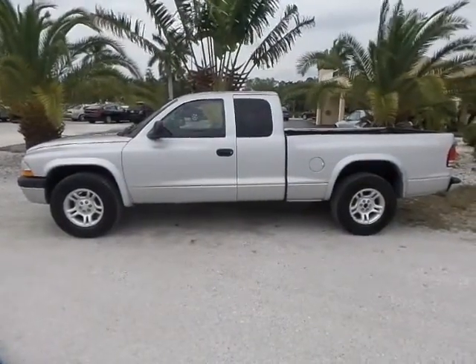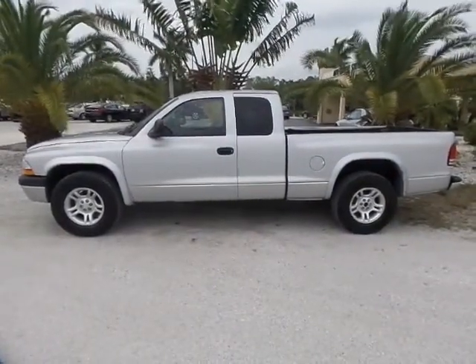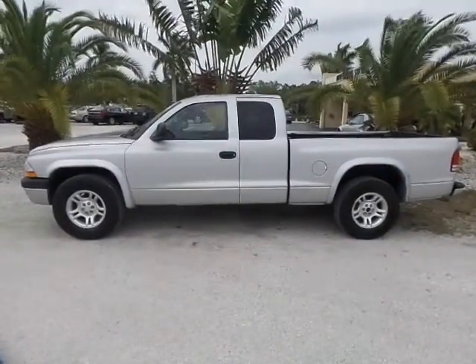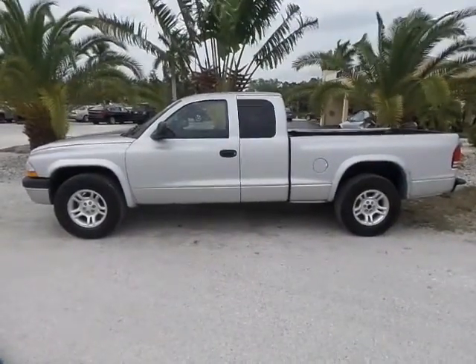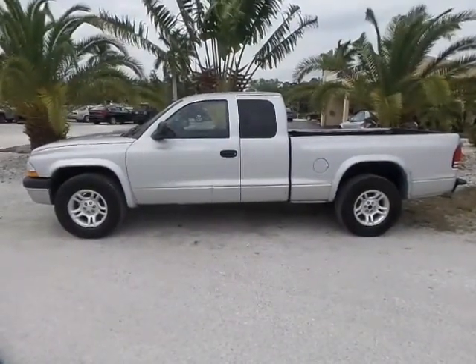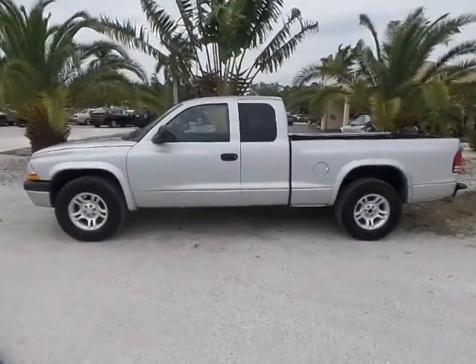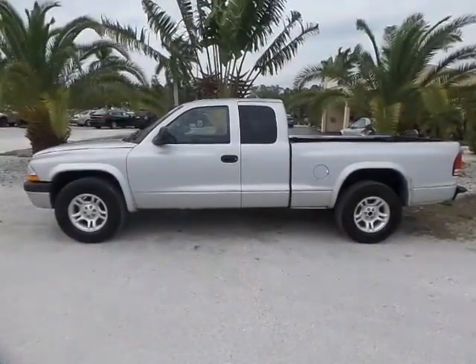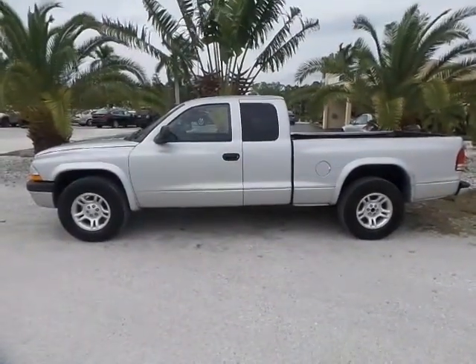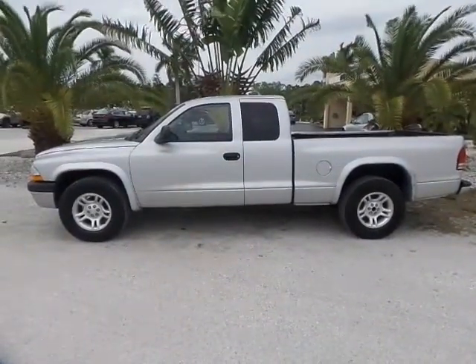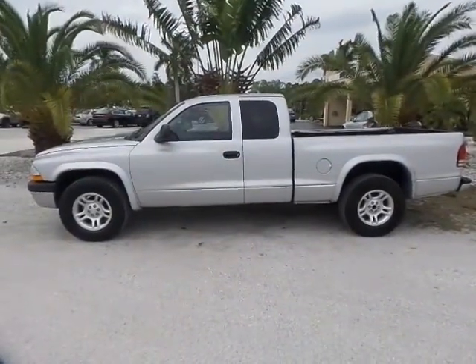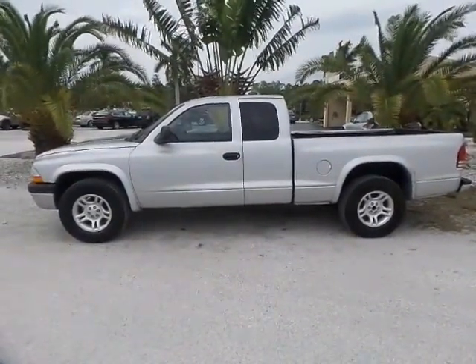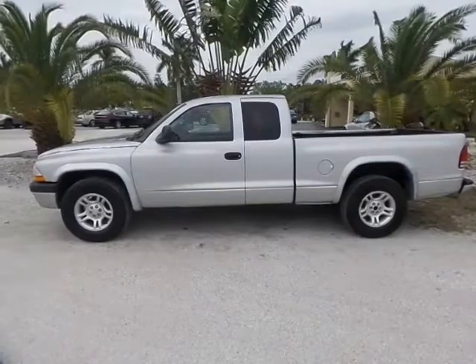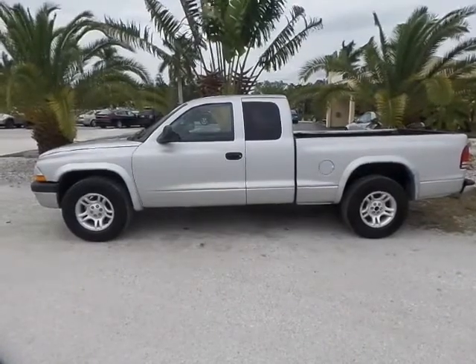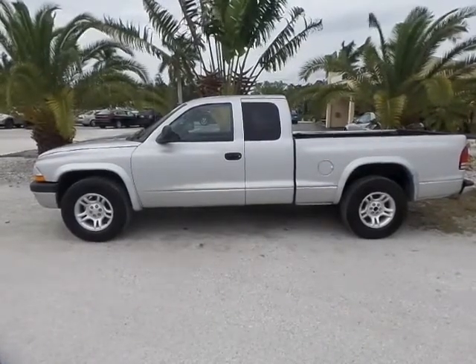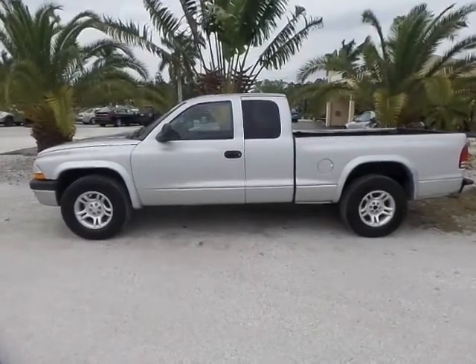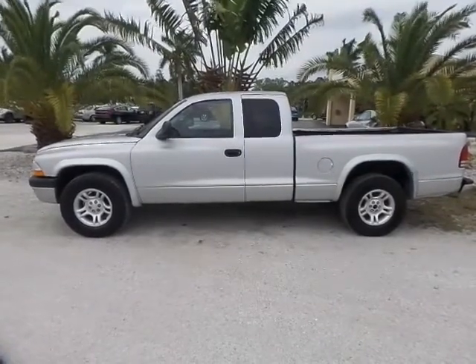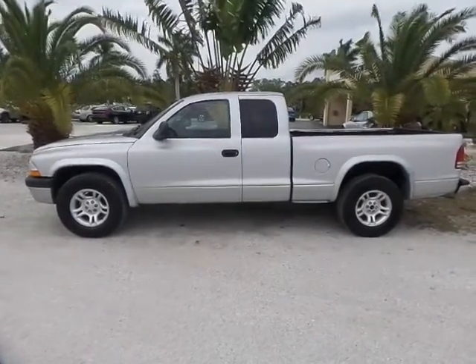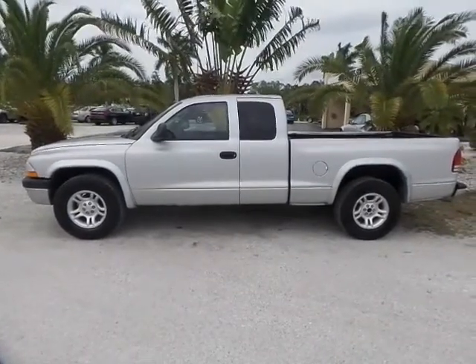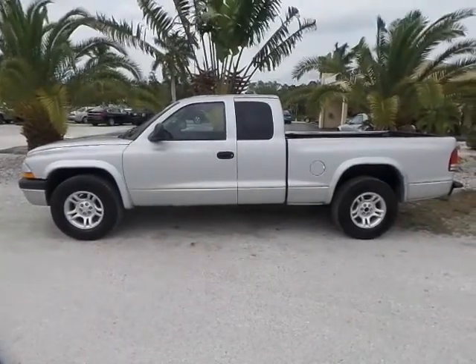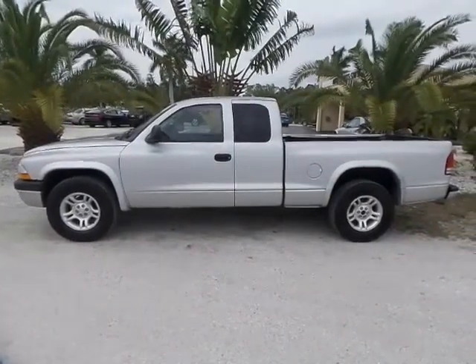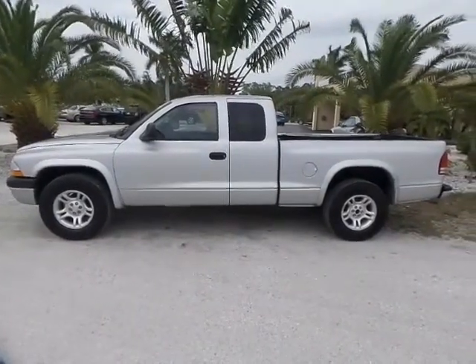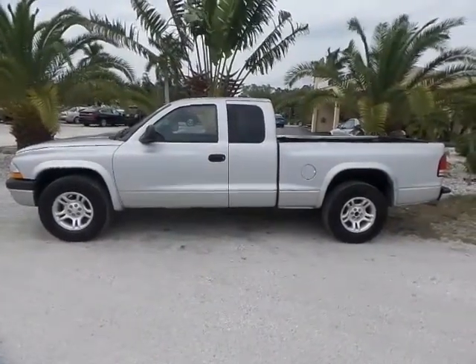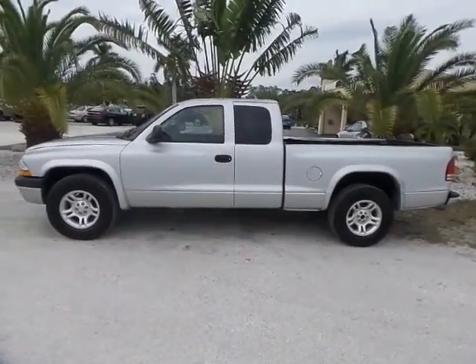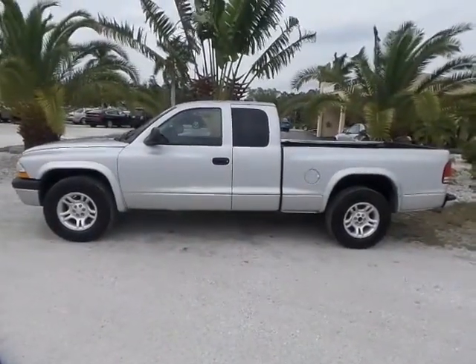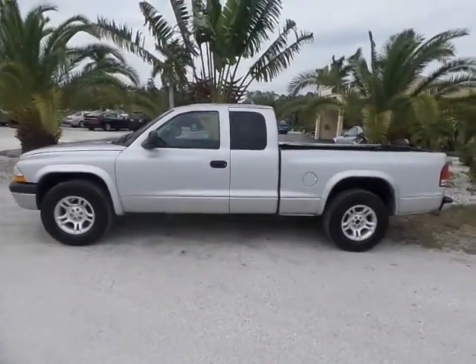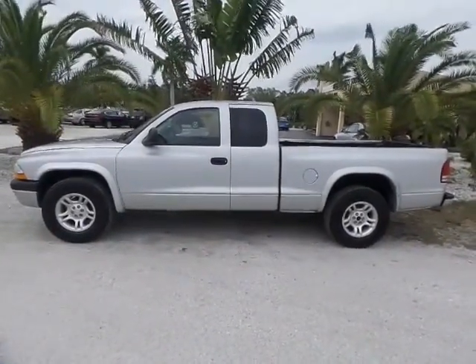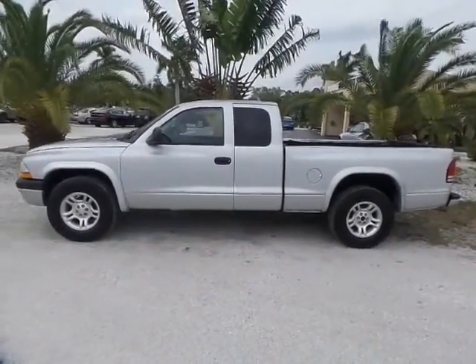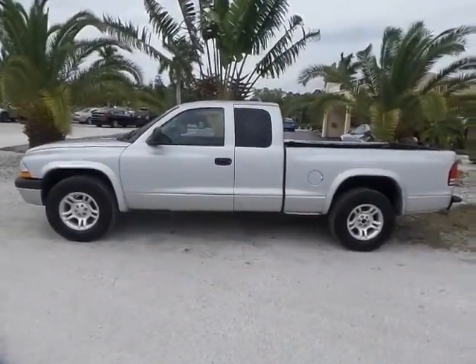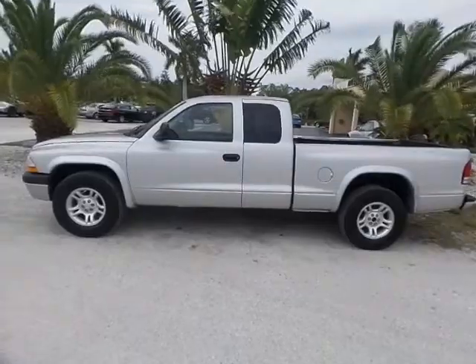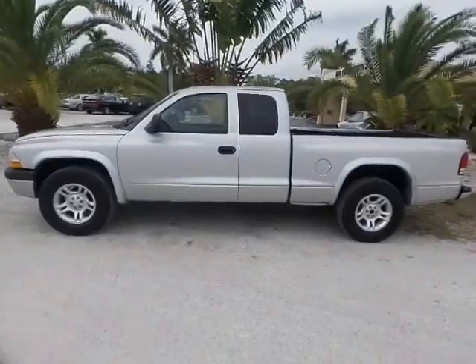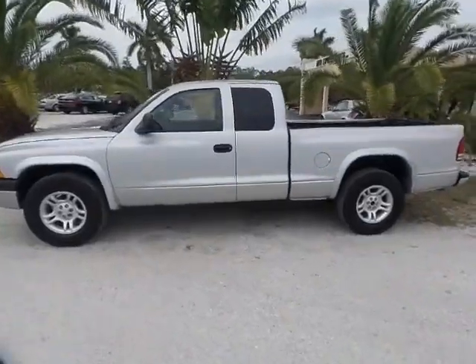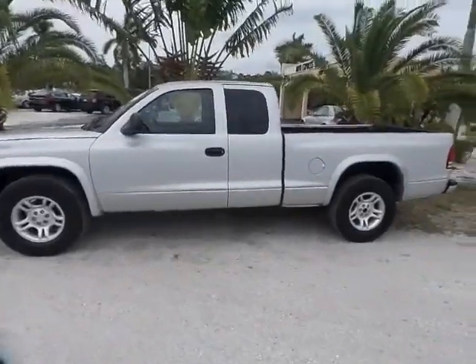Good afternoon. This is Mark with Southwest Florida Auto. Today I'm going to be showing you a 2003 Dodge Dakota Silver with only 103,000 original miles on it.